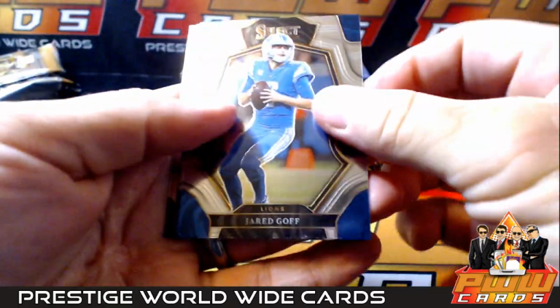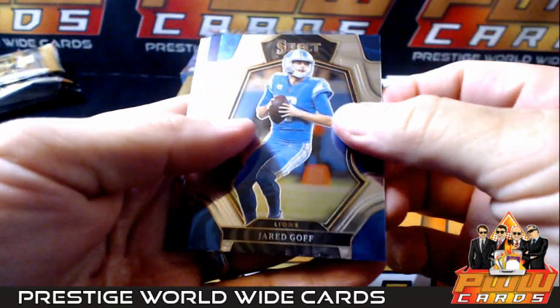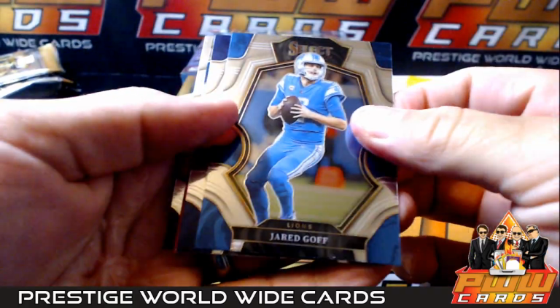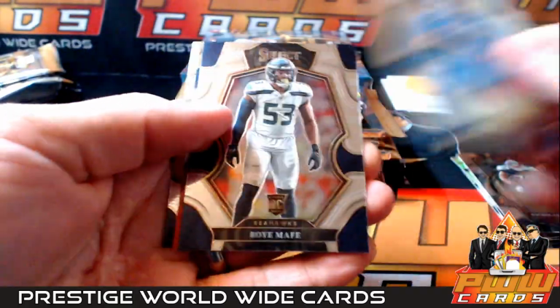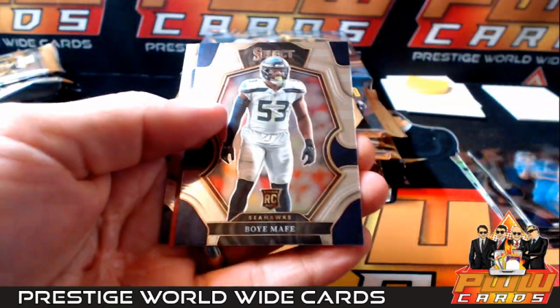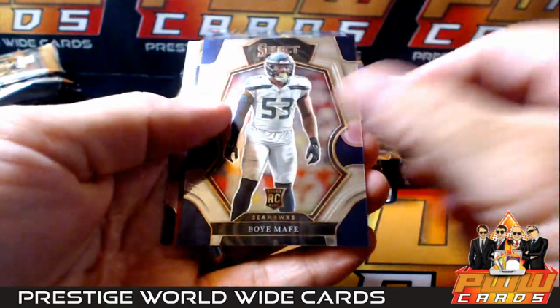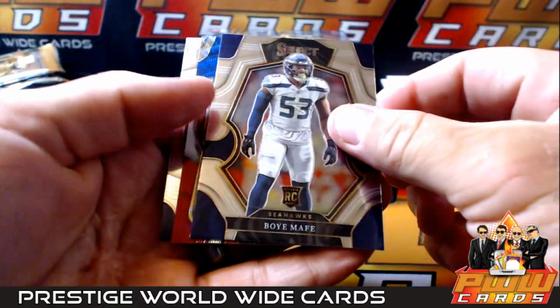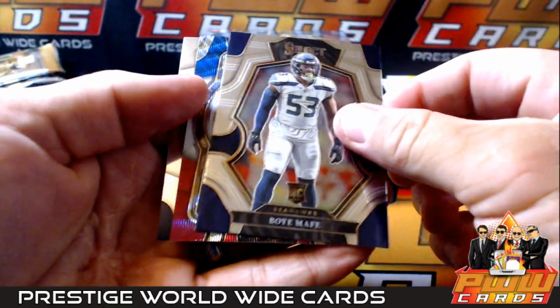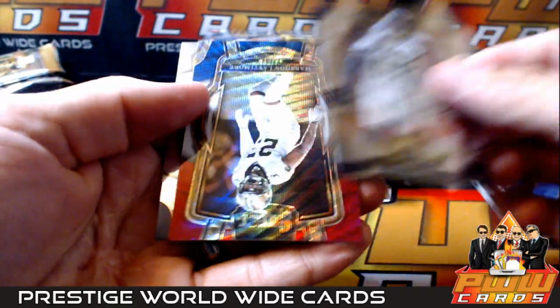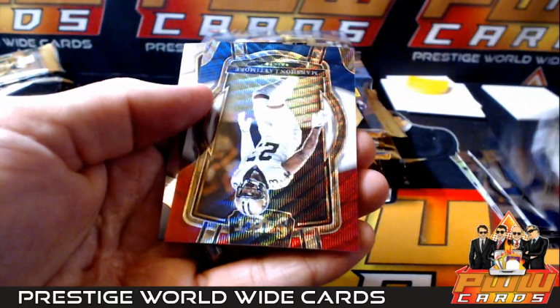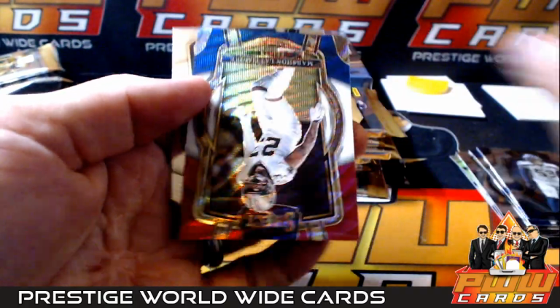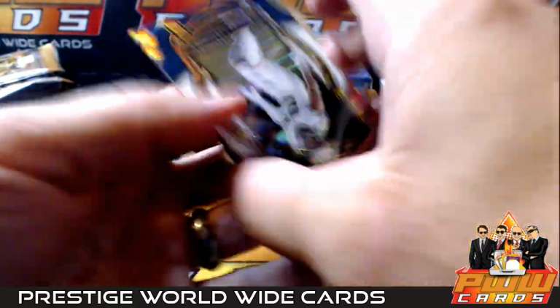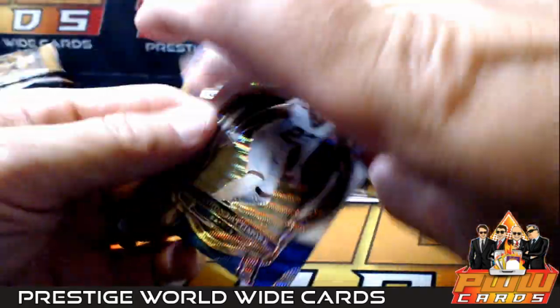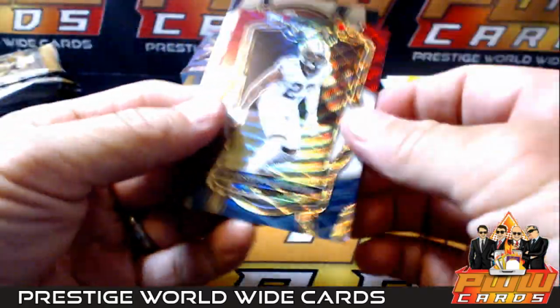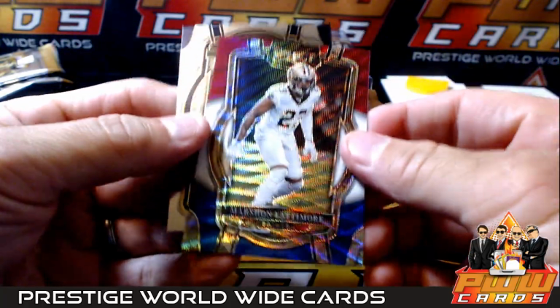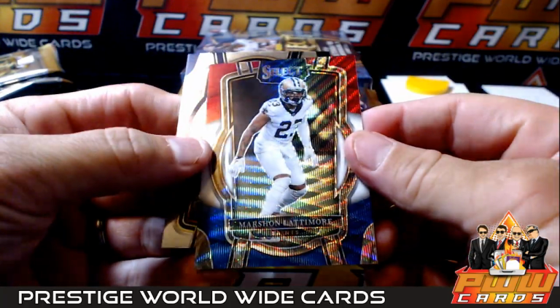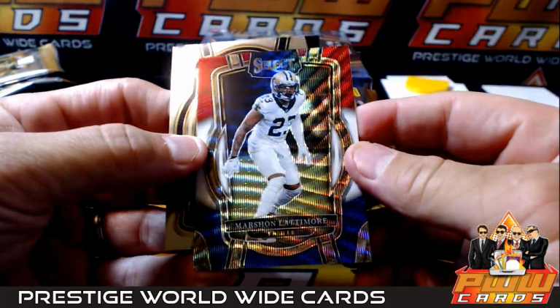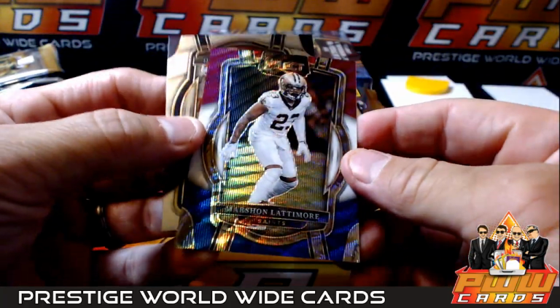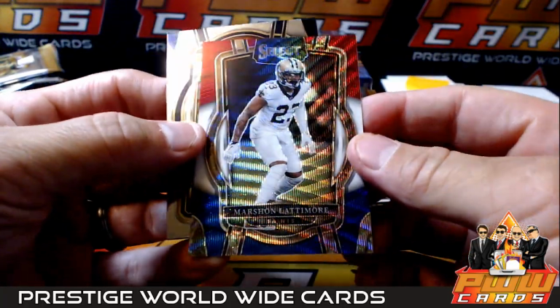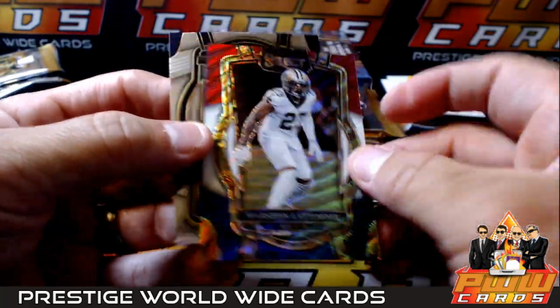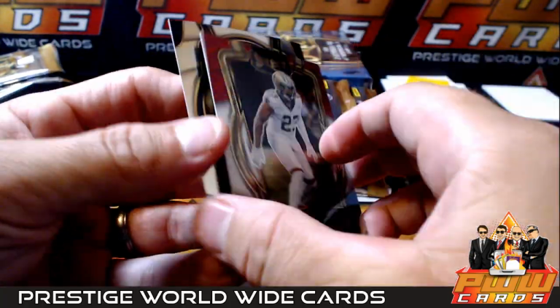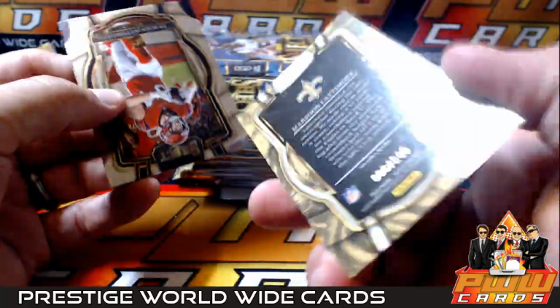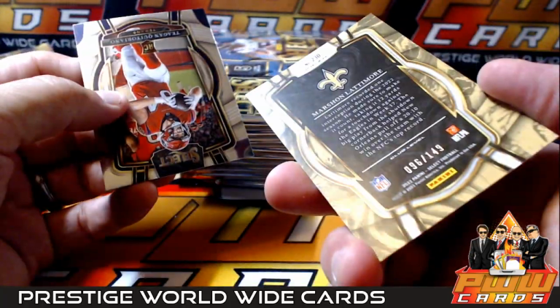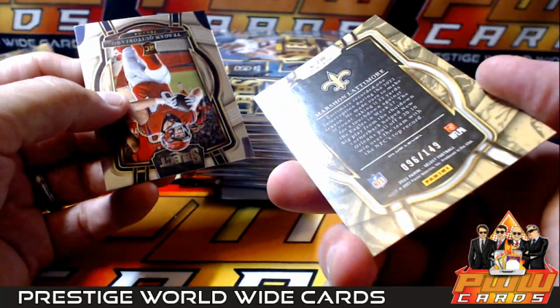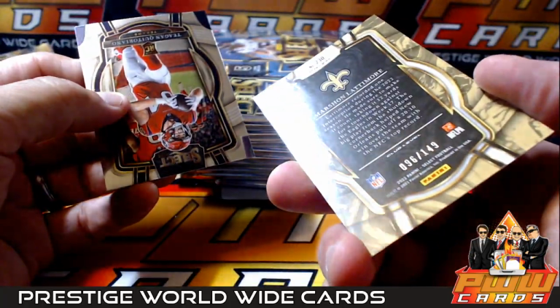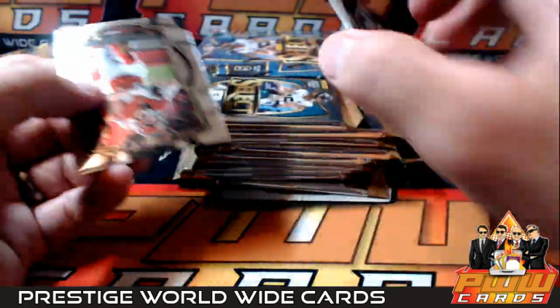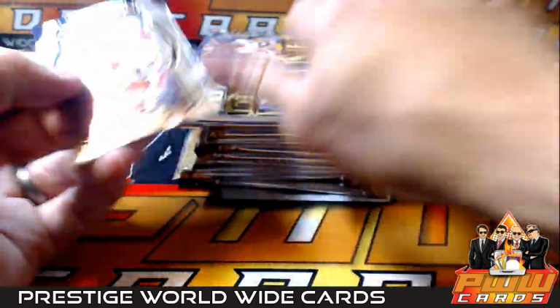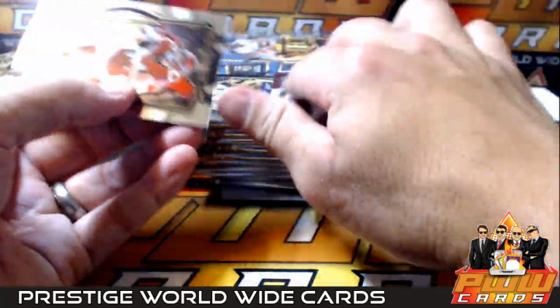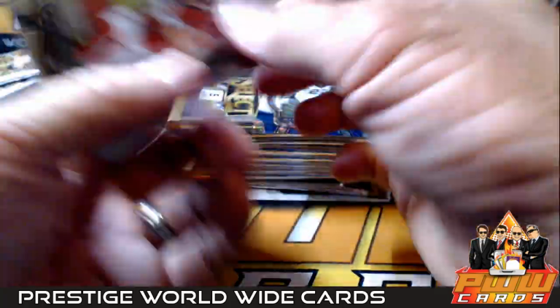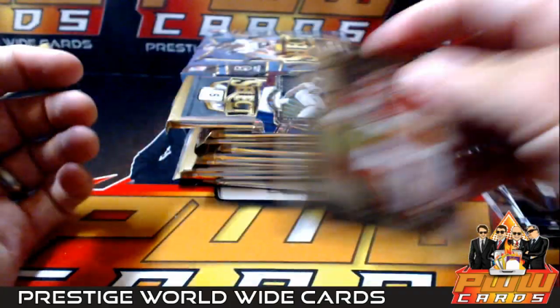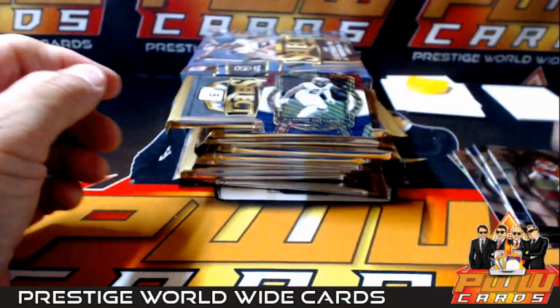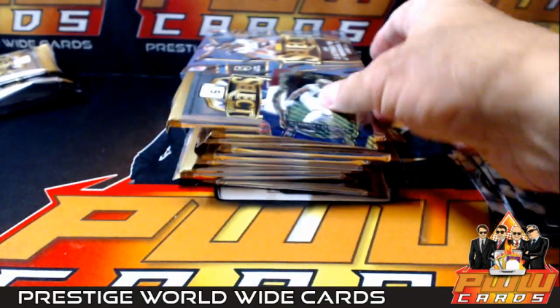Jared Goff, Boye Mafe. Marshawn Lattimore red, white, and blue - that's number to 149, going out to the Saints.